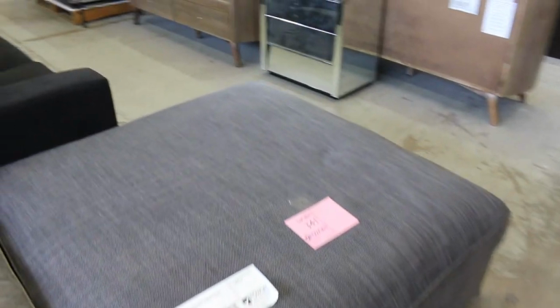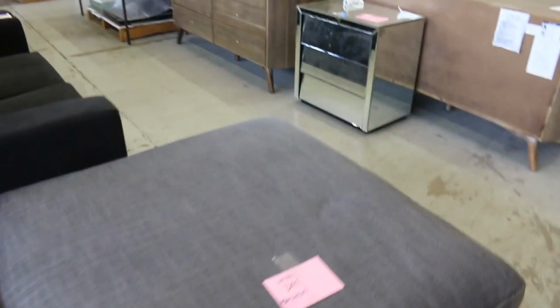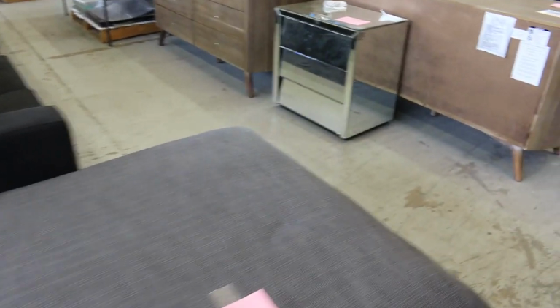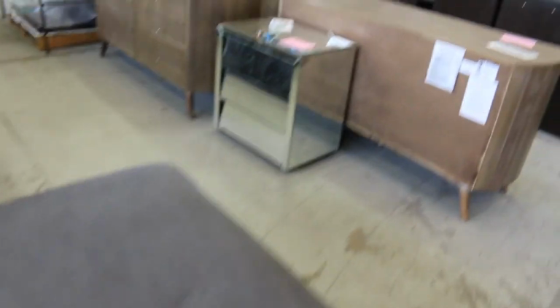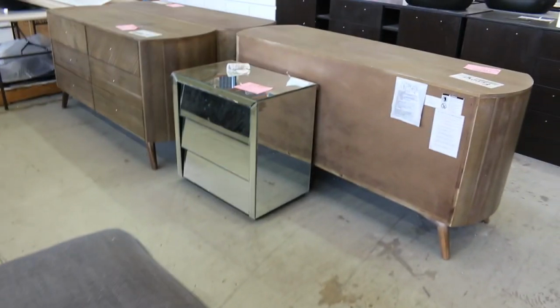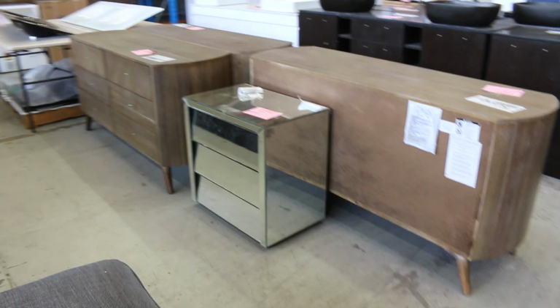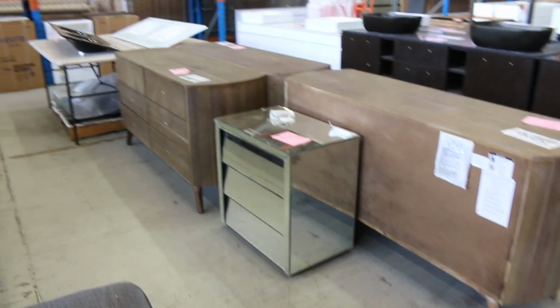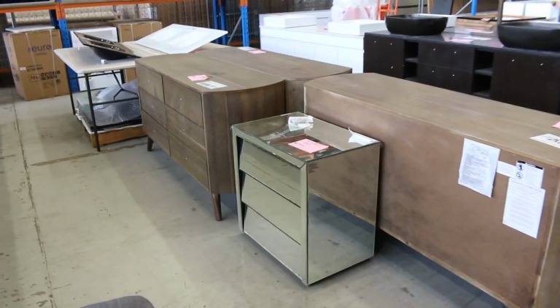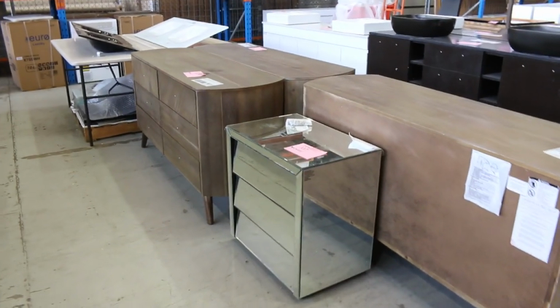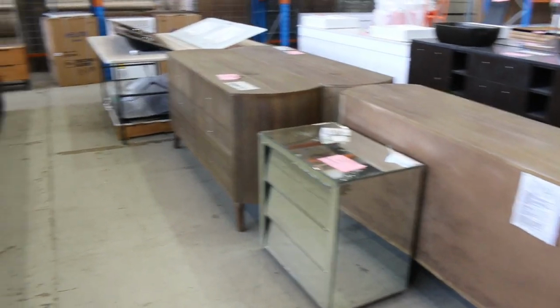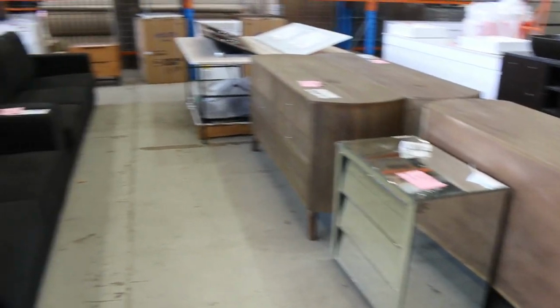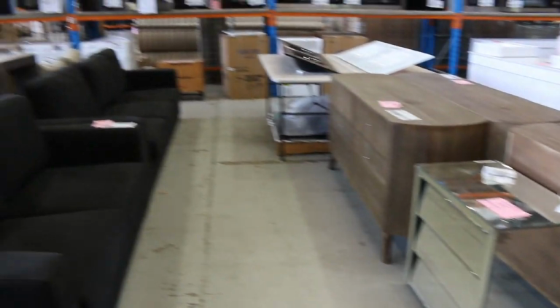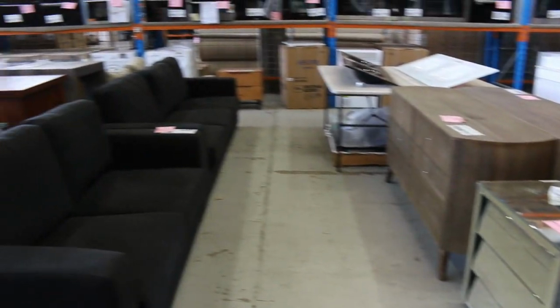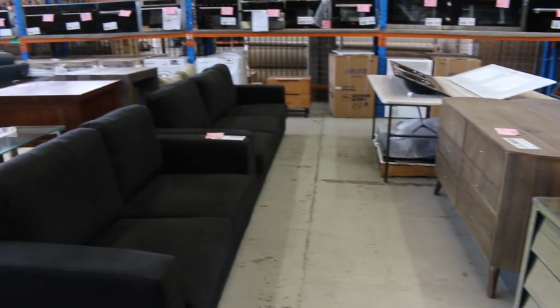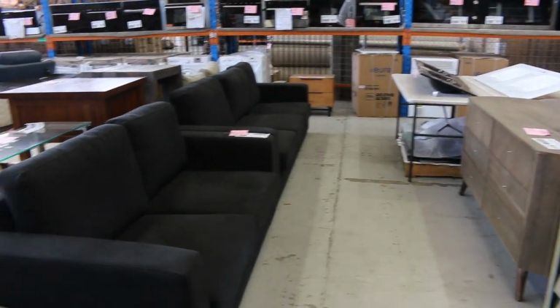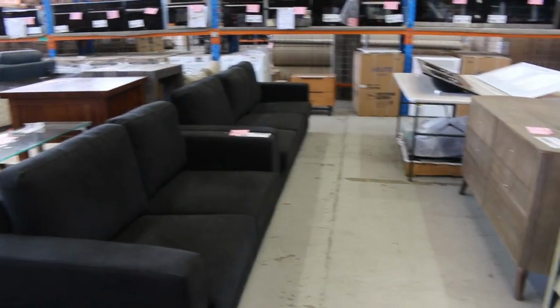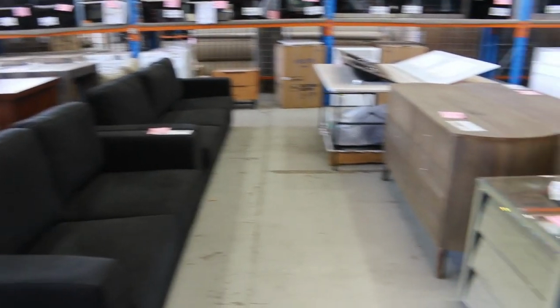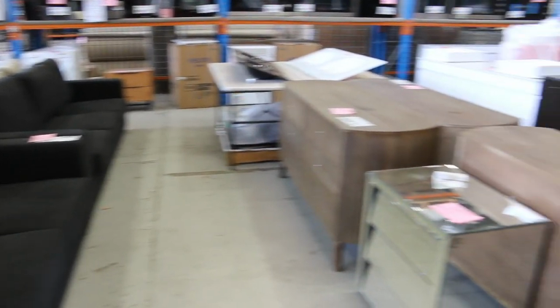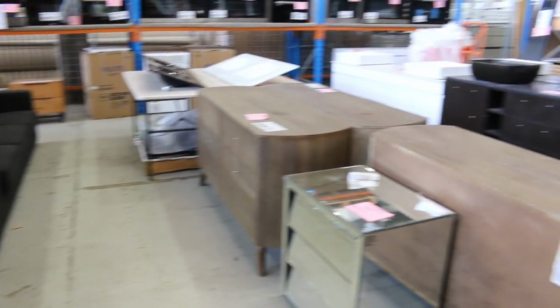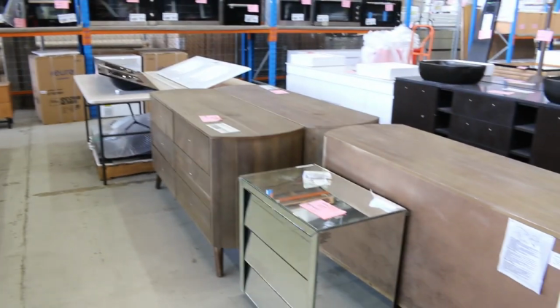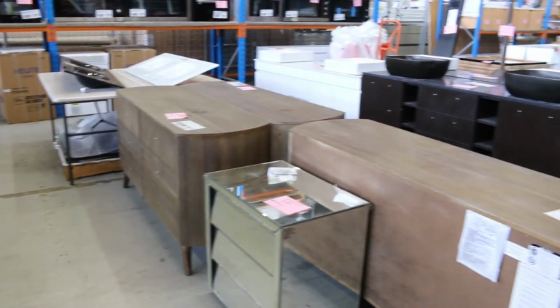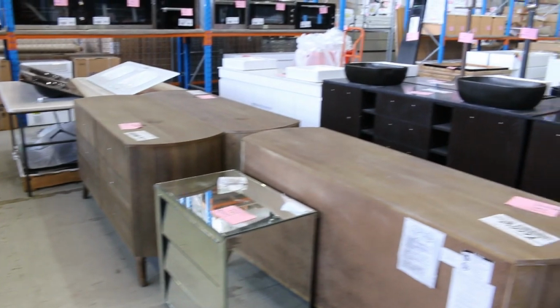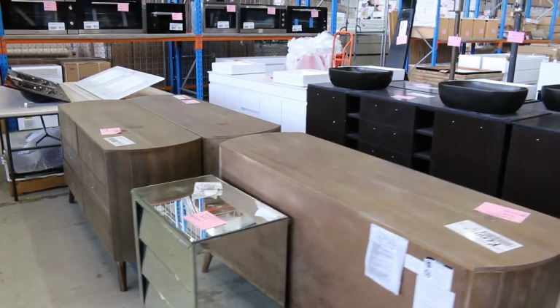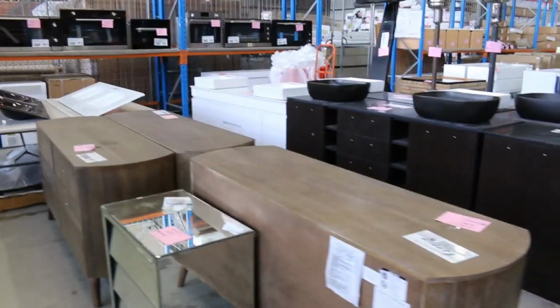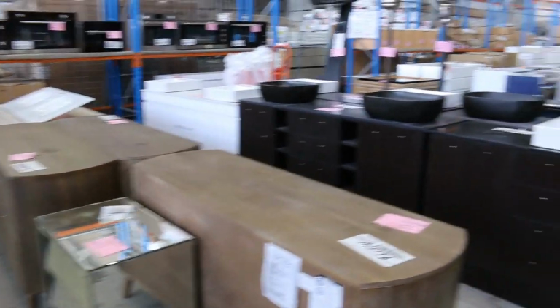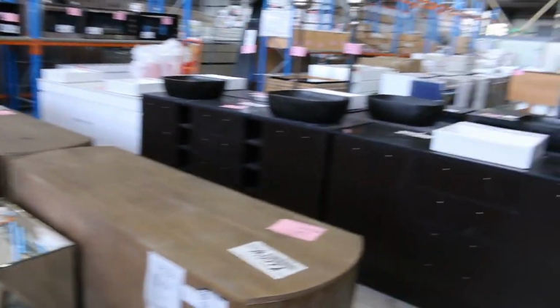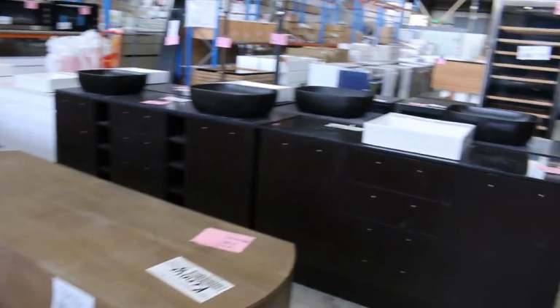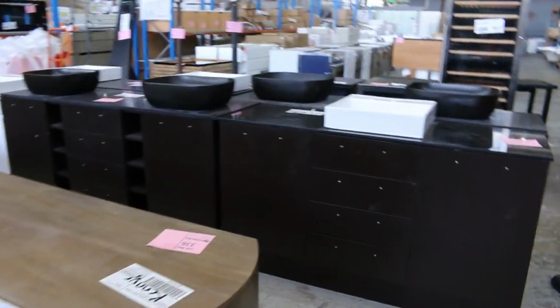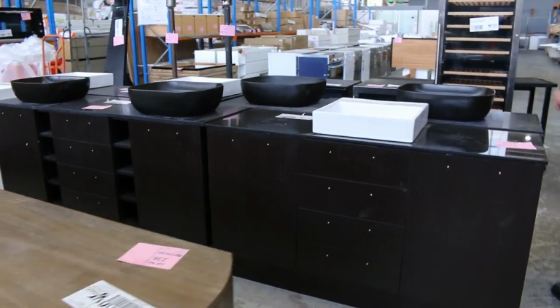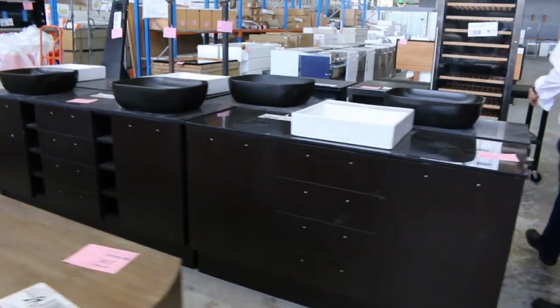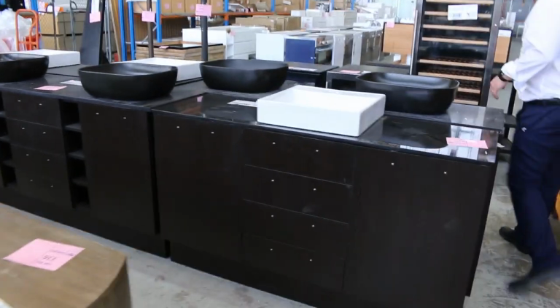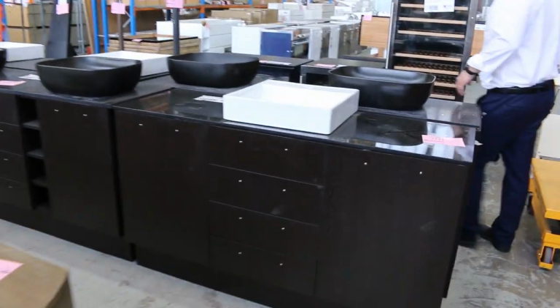If you're looking to buy some furniture, you're going to pay a fraction of the shops. That black set there on the end, I'm guessing about $900 to $1,000 for the set.